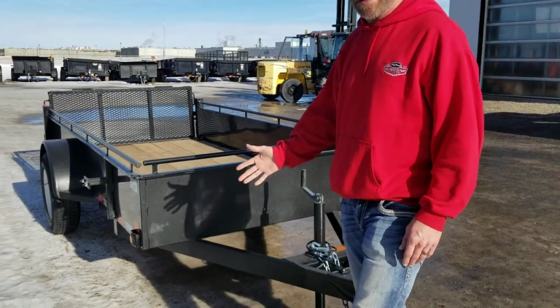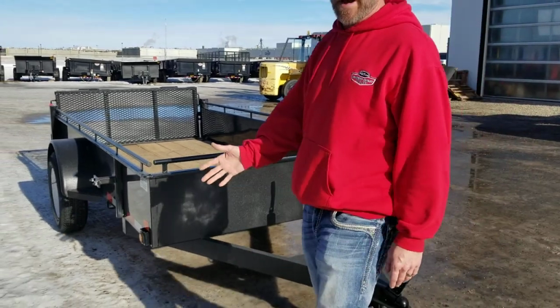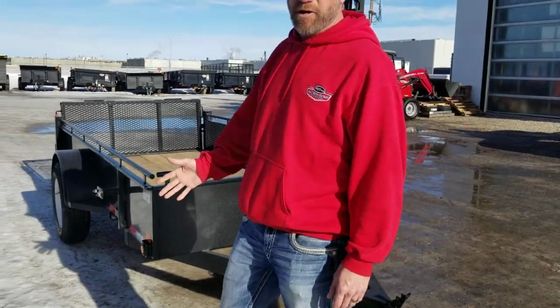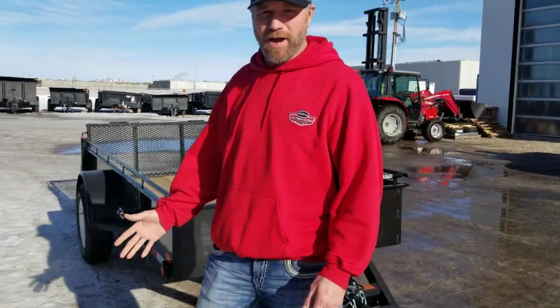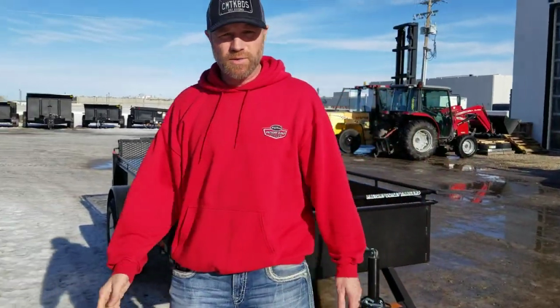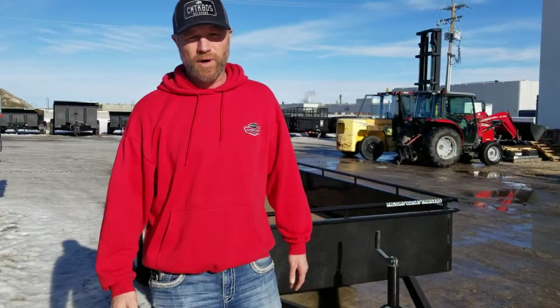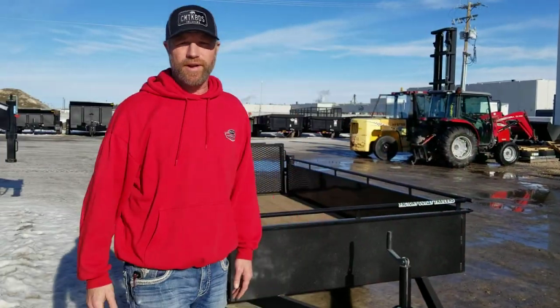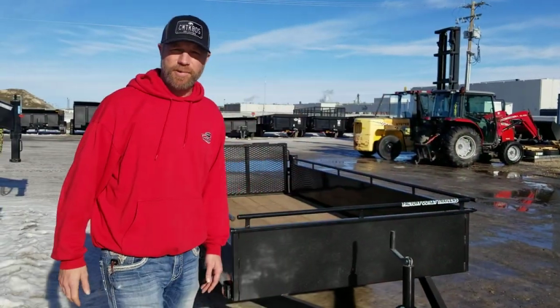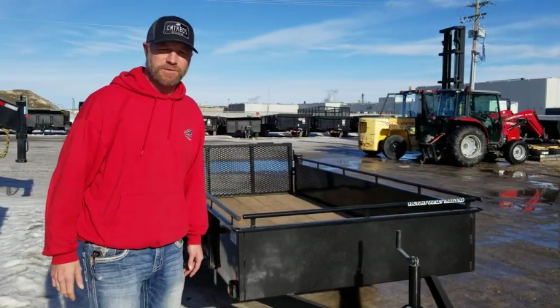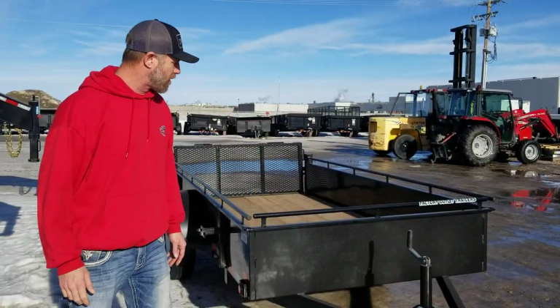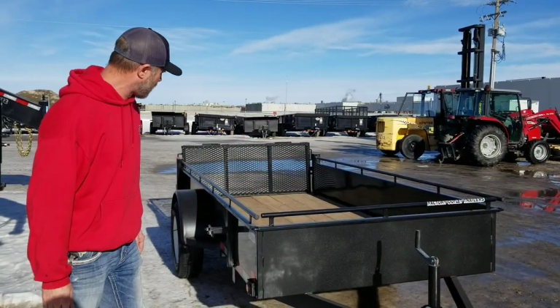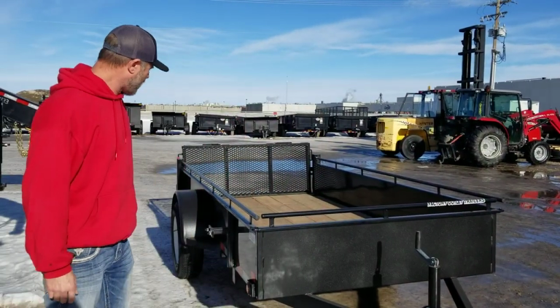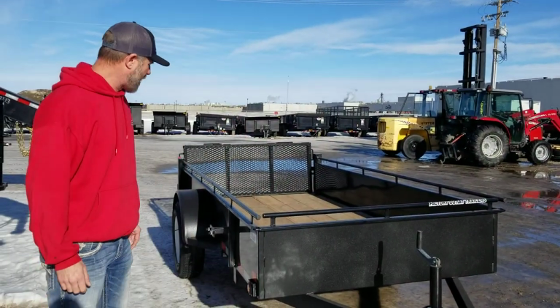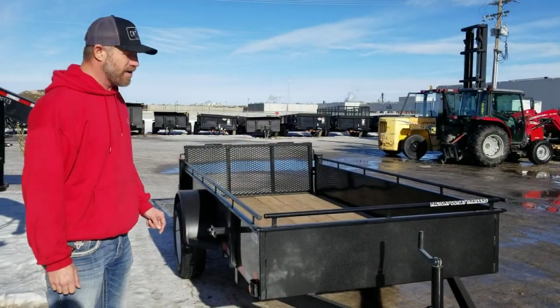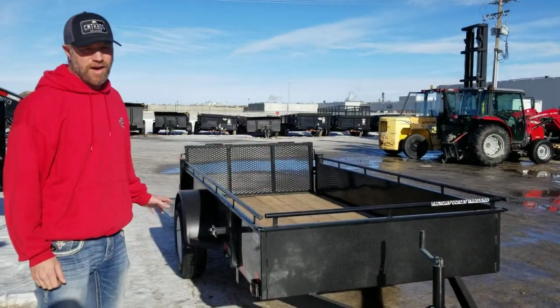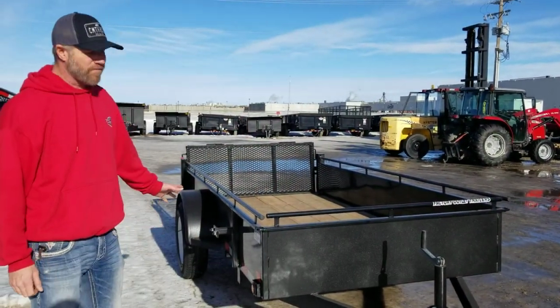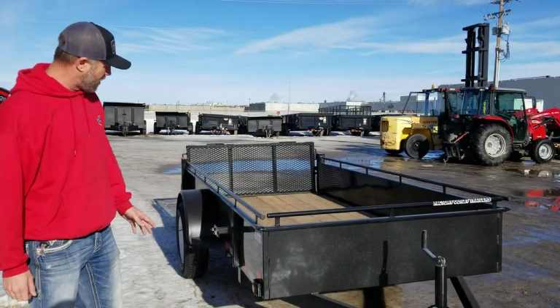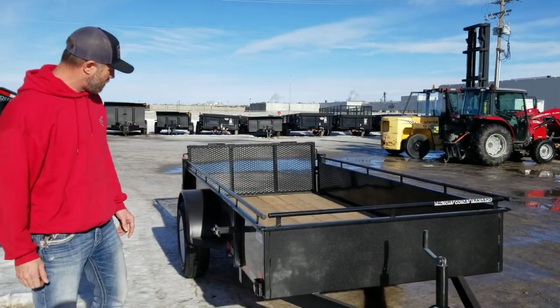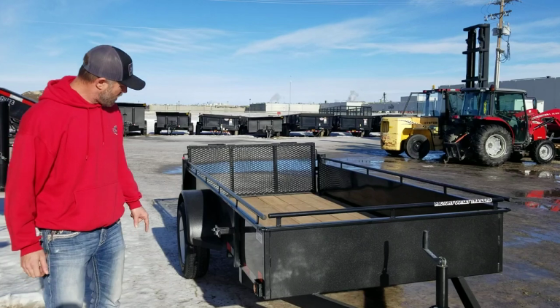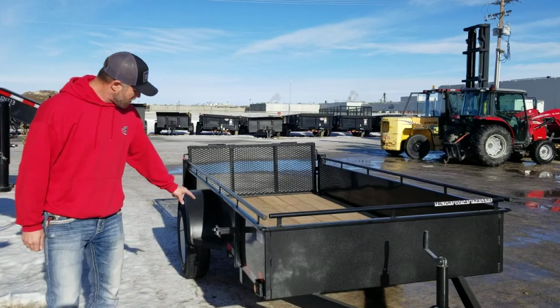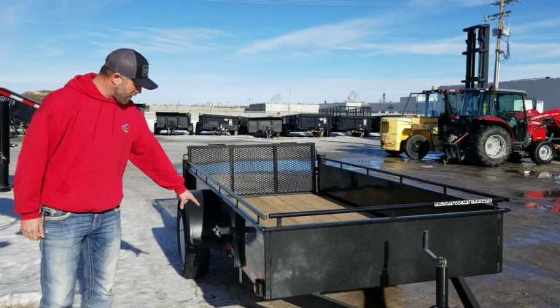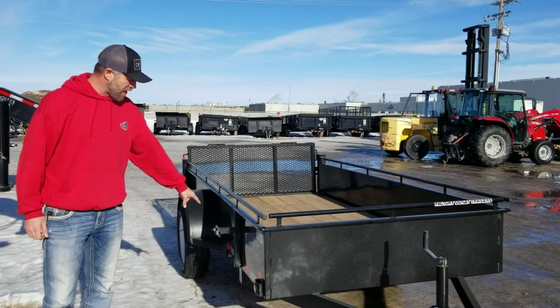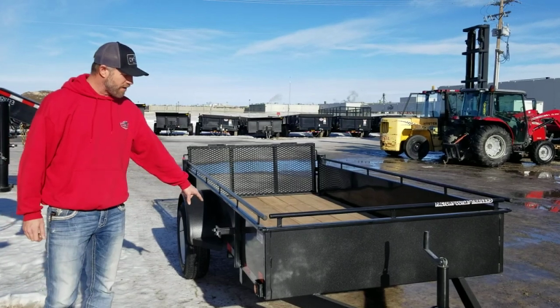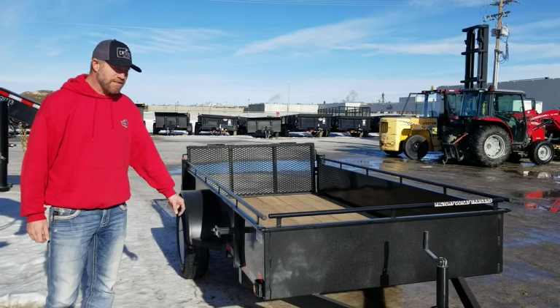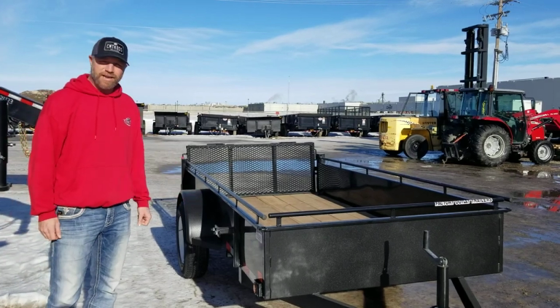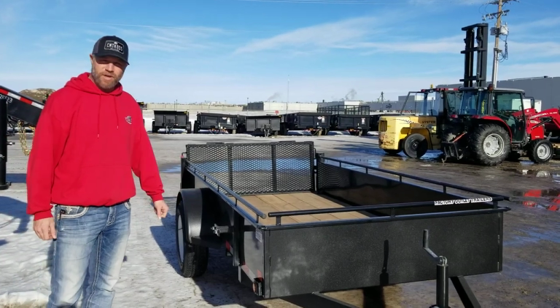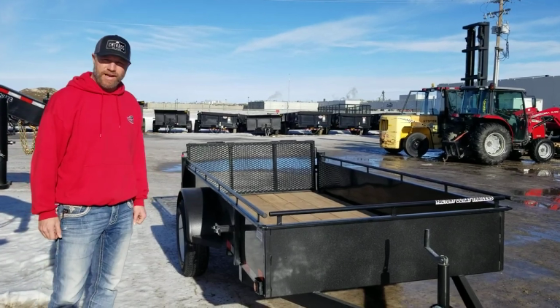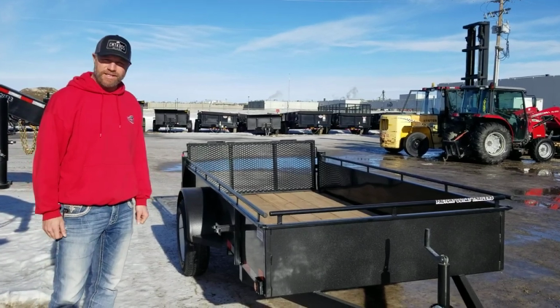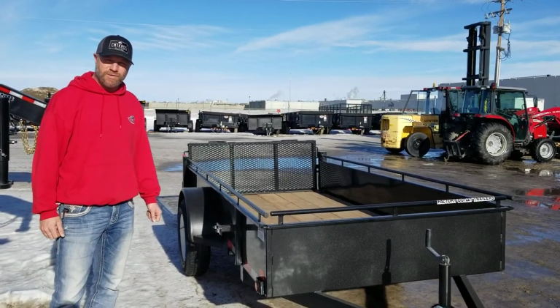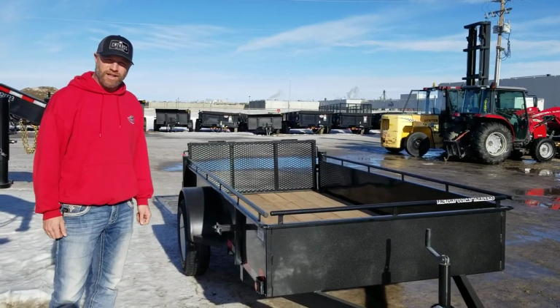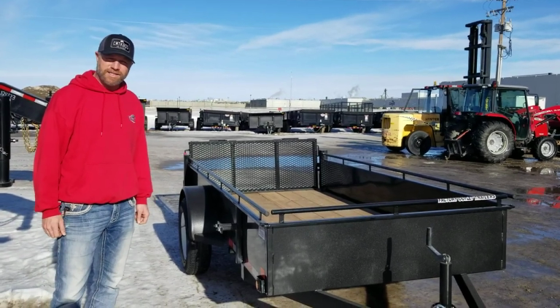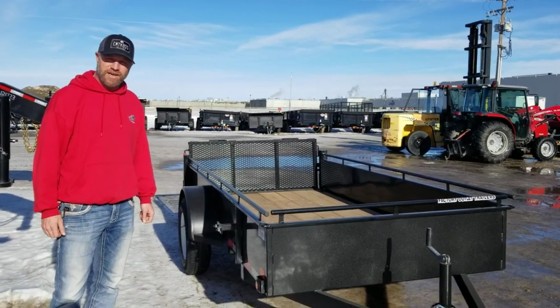All around great trailer, weighs under 900 pounds with 2100 pounds payload. Absolutely awesome value, spare tire mount on the side. Come on down and see us, we've got lots in stock.